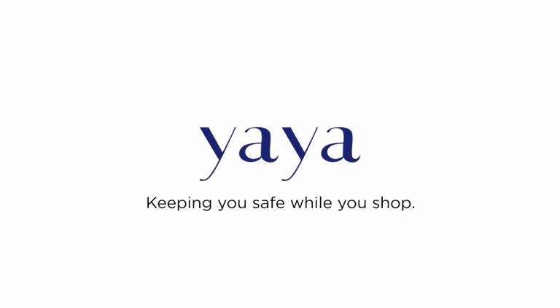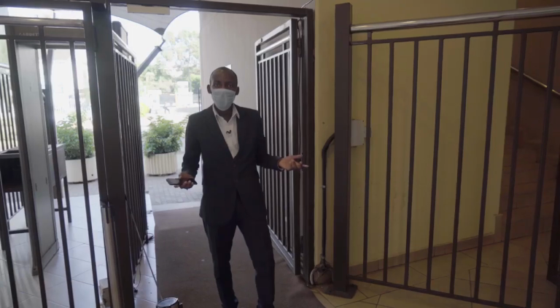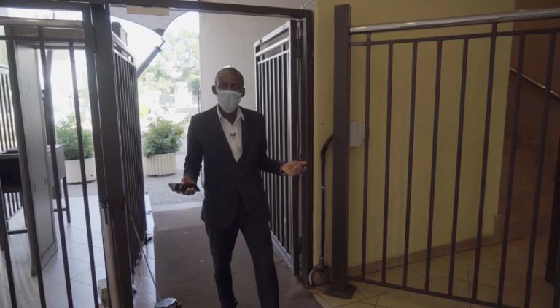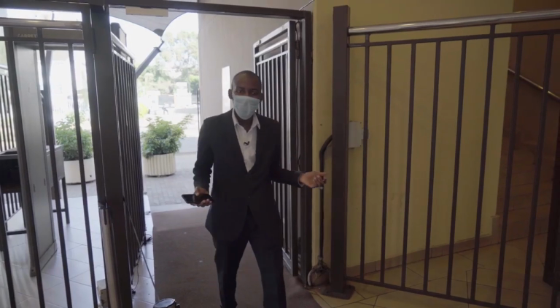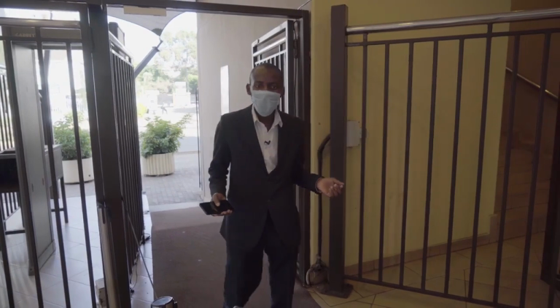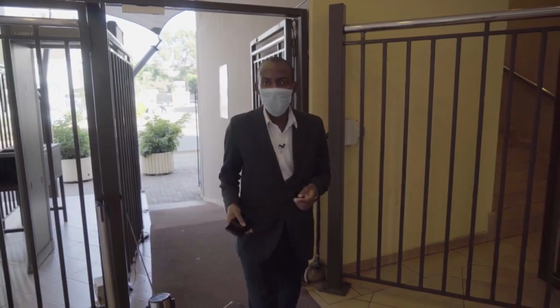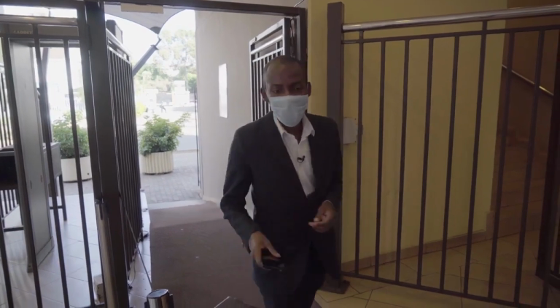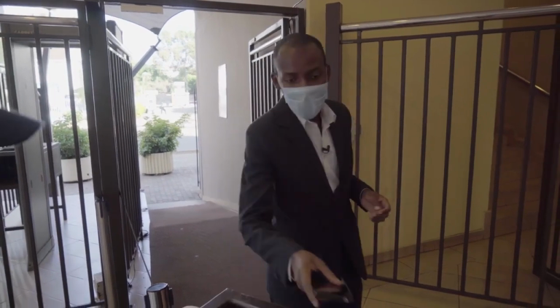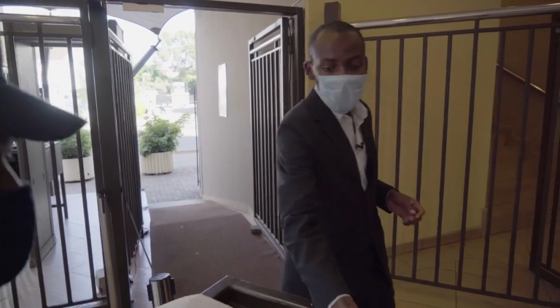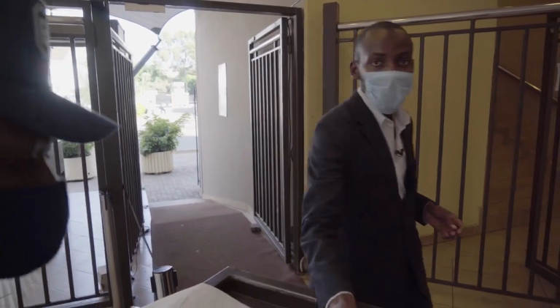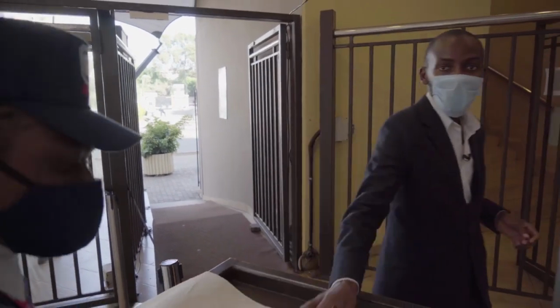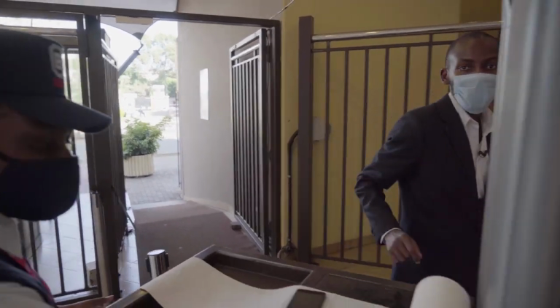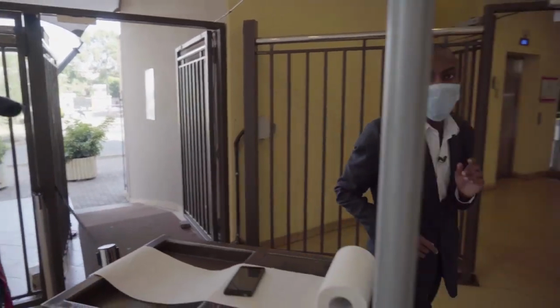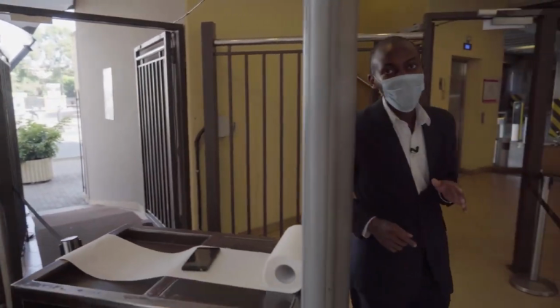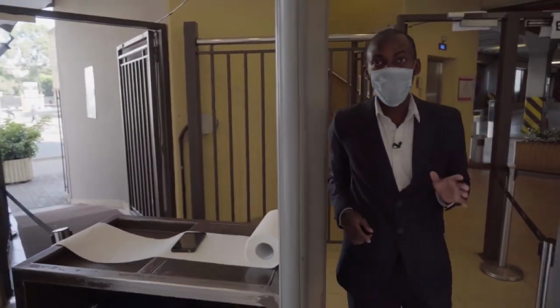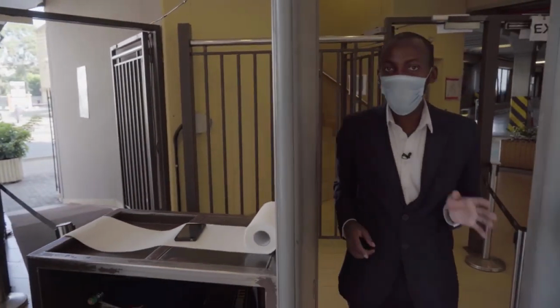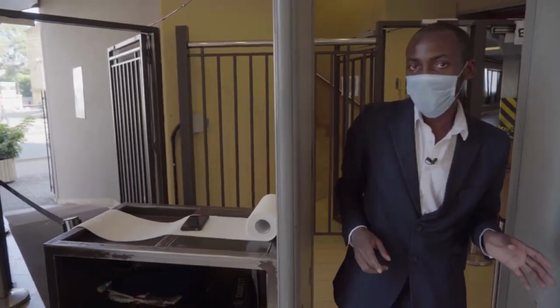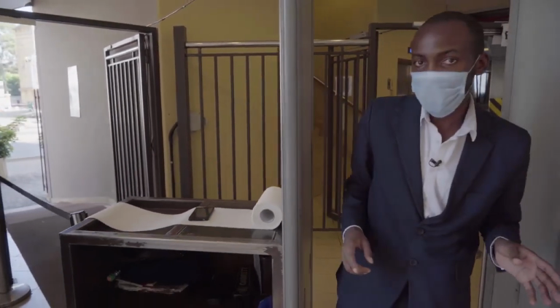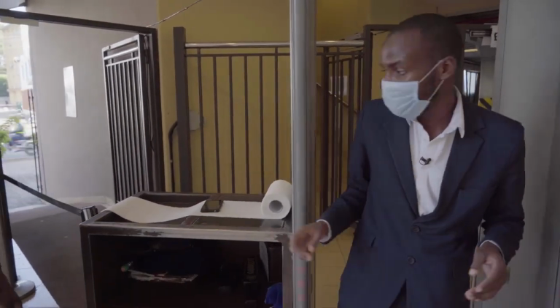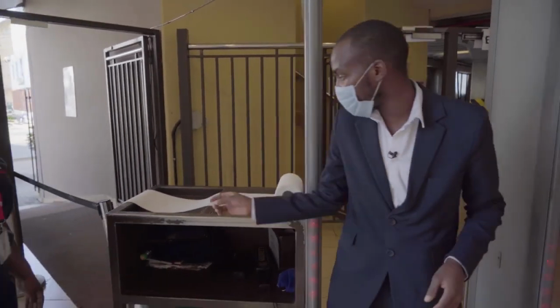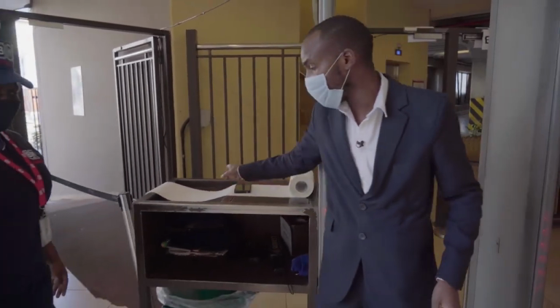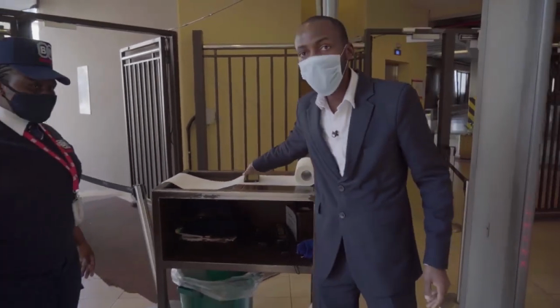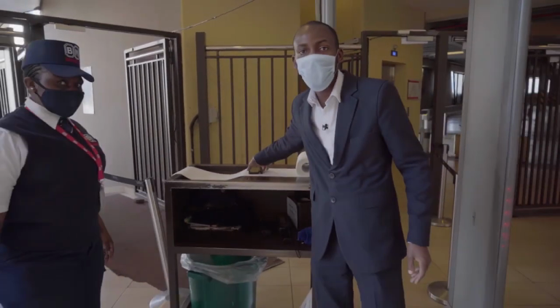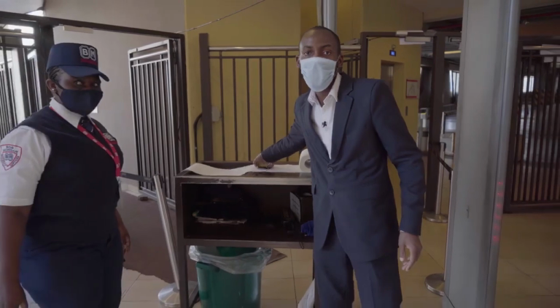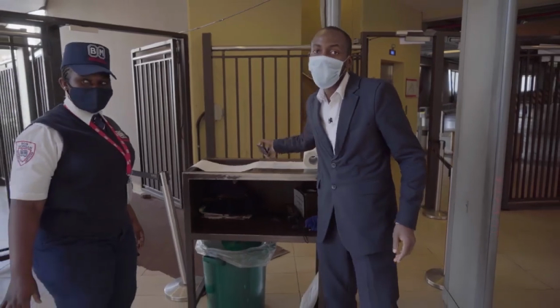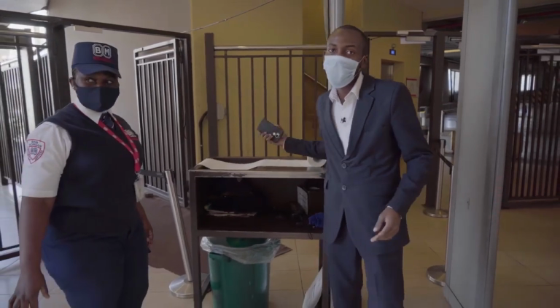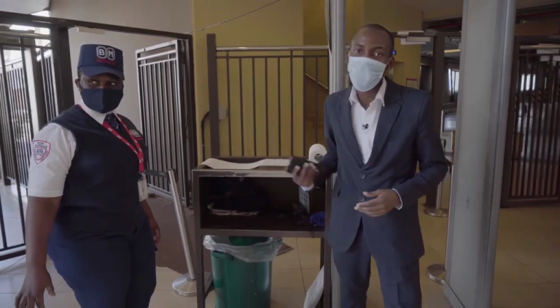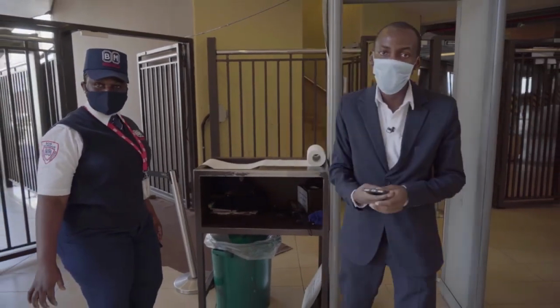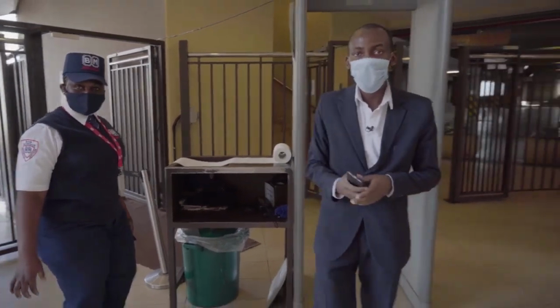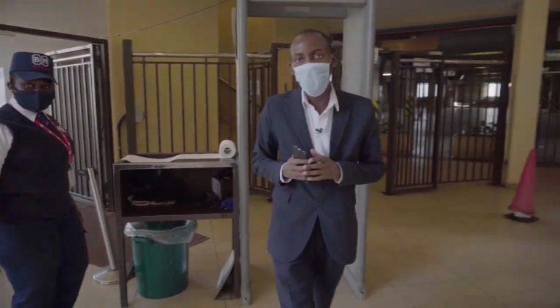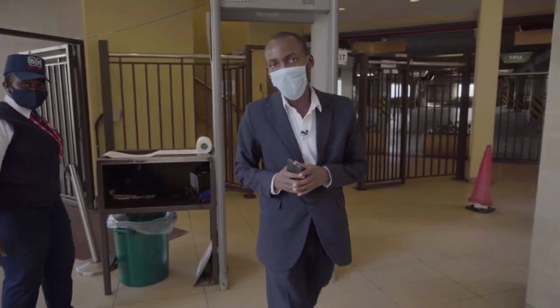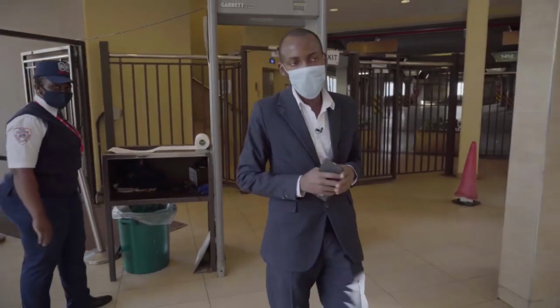Hi, welcome to Yaya Center. Today, I'm going to take you through all the precautions we've taken to ensure the mall is clean and safe for our customers.